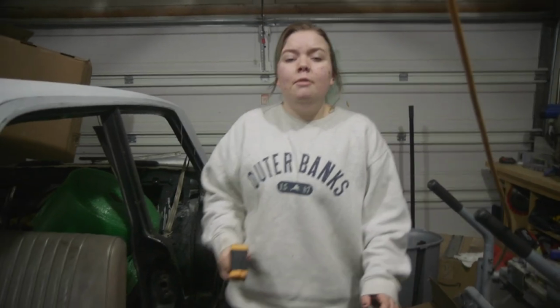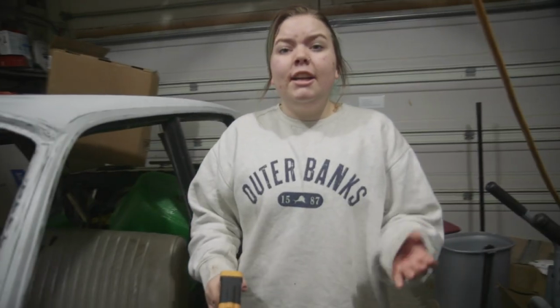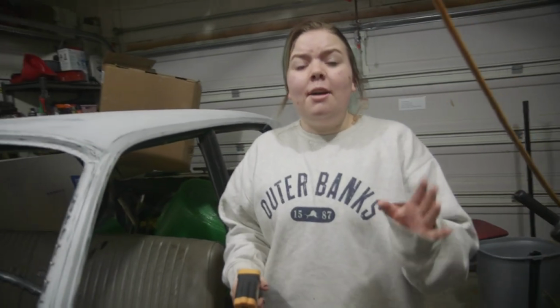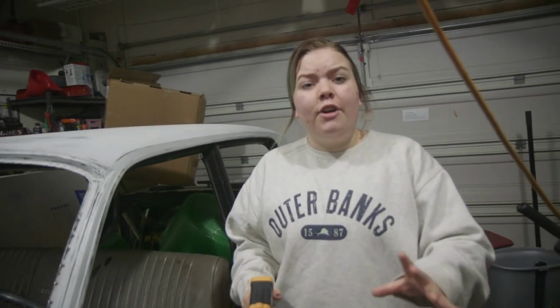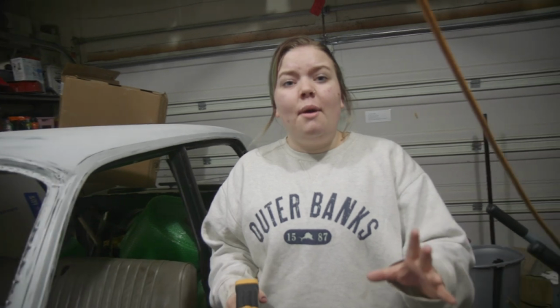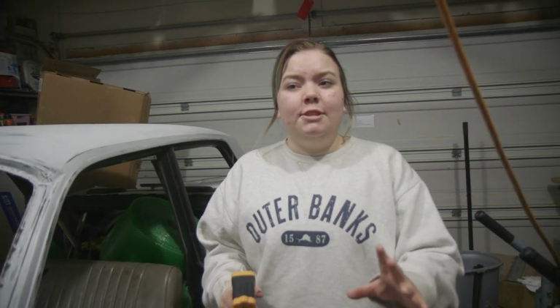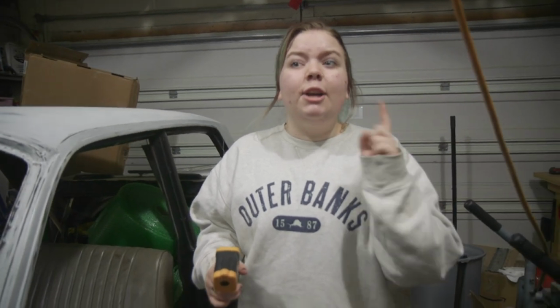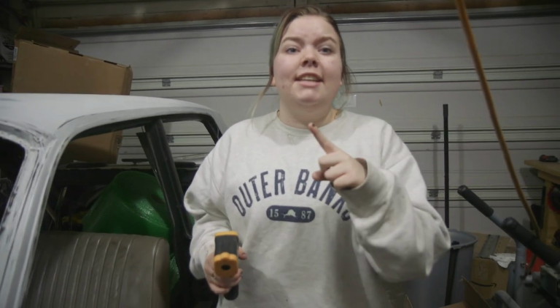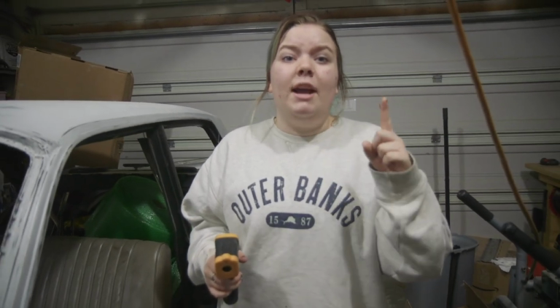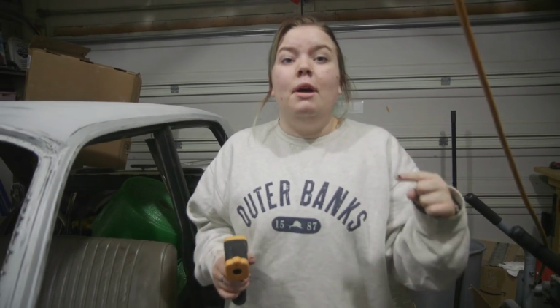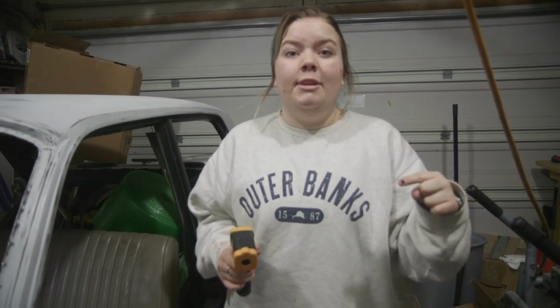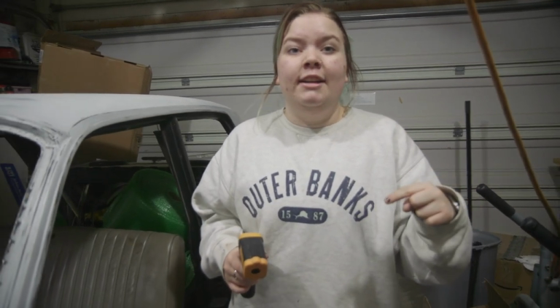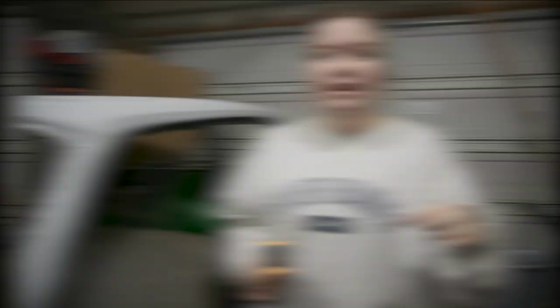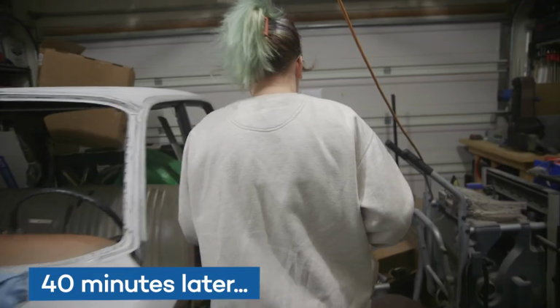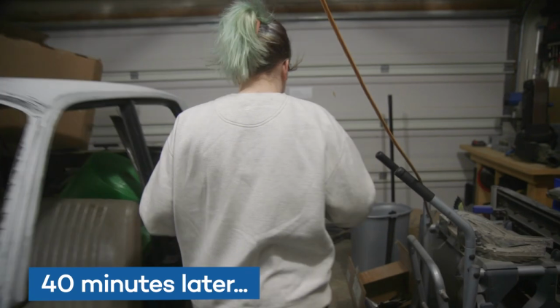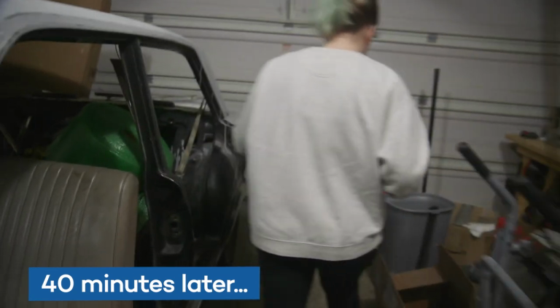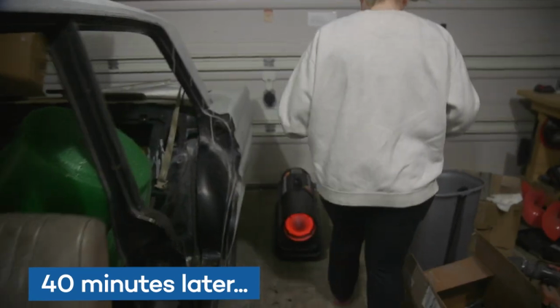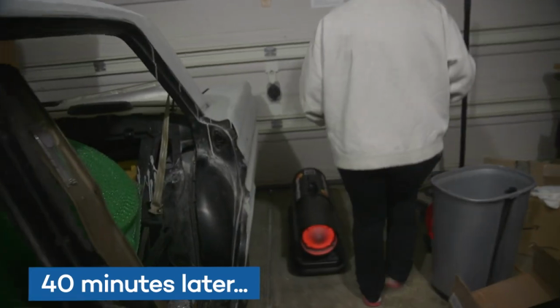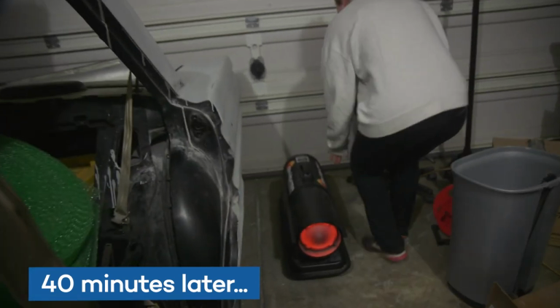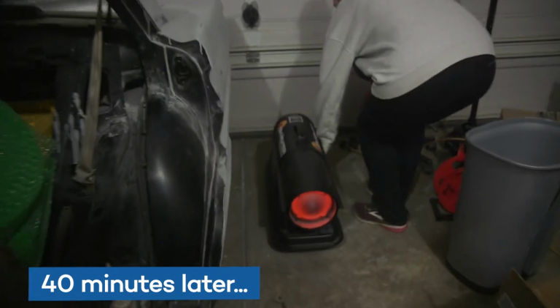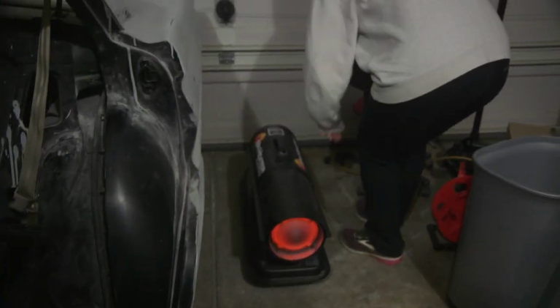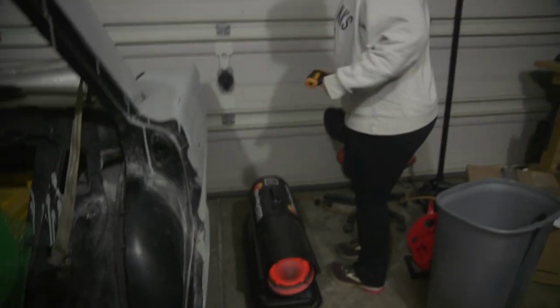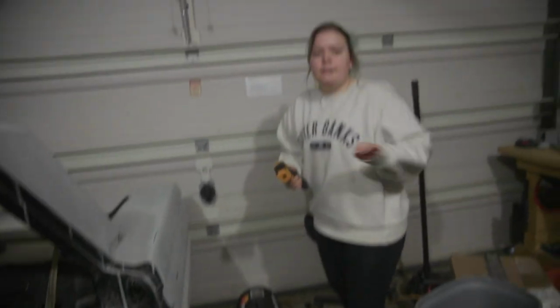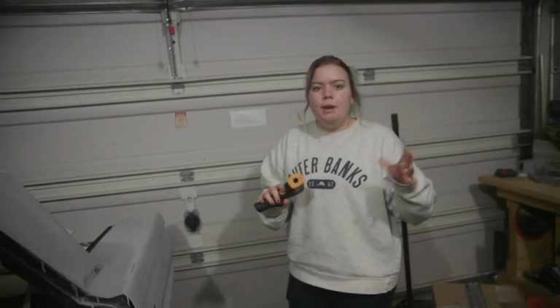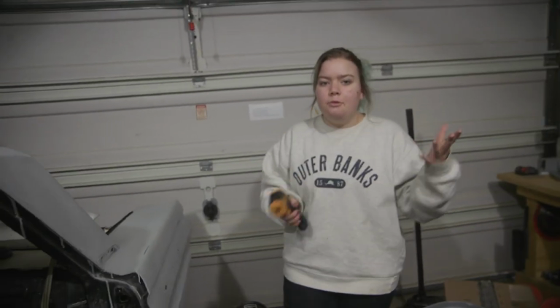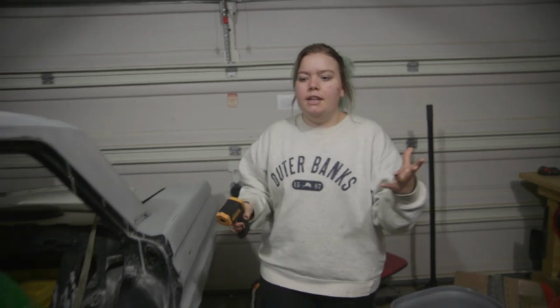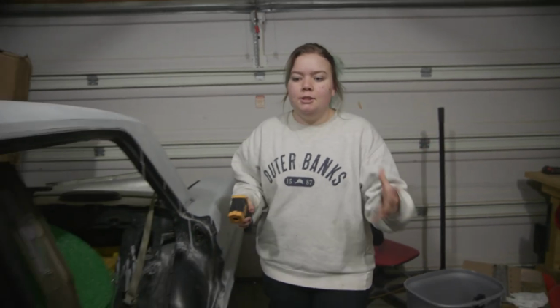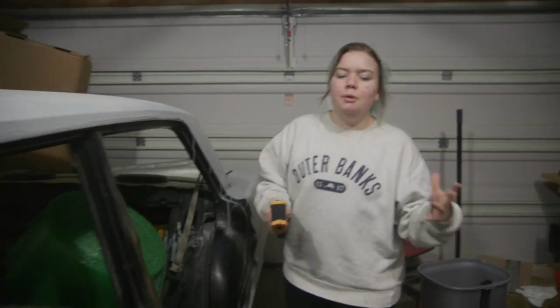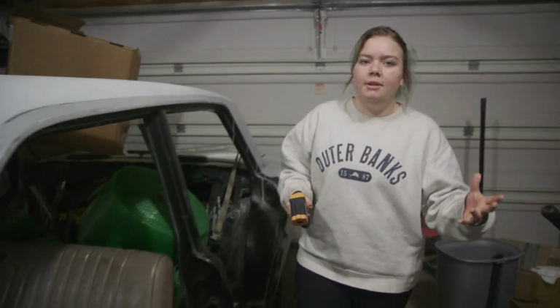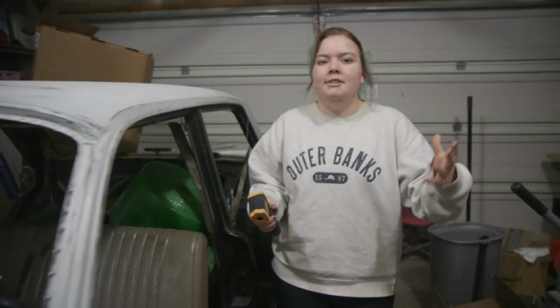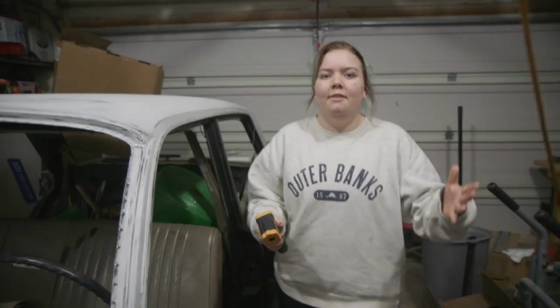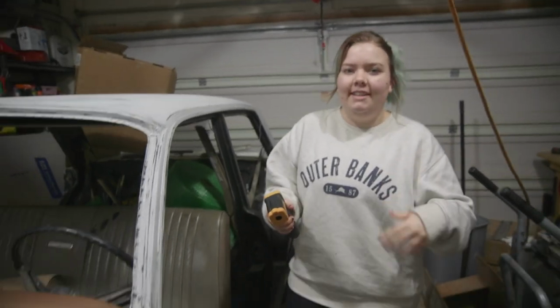We're going to let the heater run for a little while, so we're going to go inside and wait until it warms up. It's been about 40 minutes and it's actually kind of hot in here now.